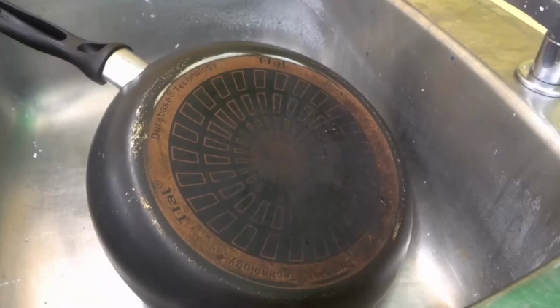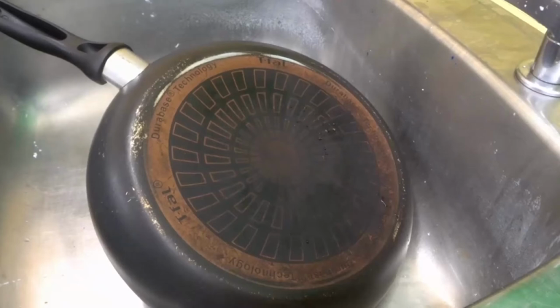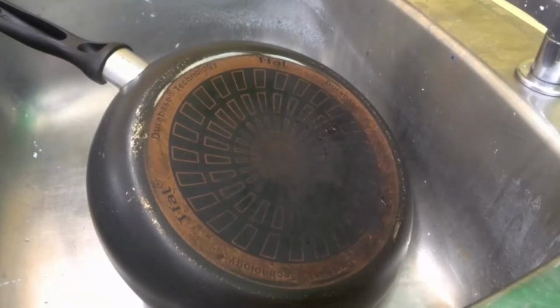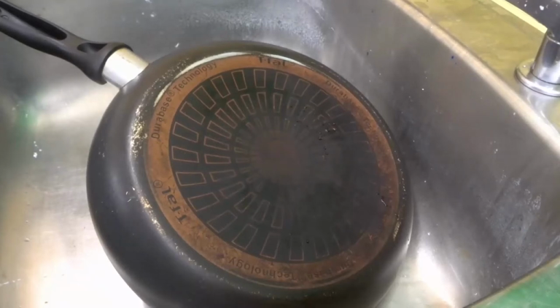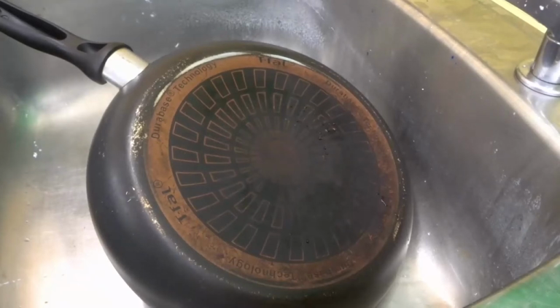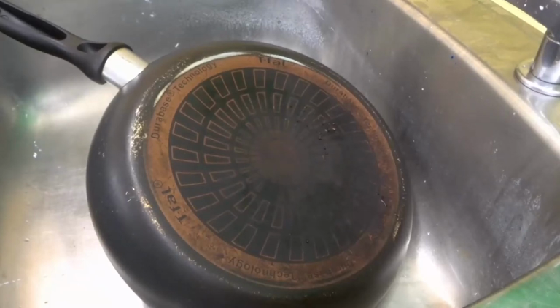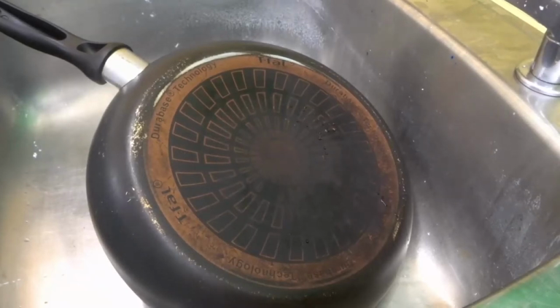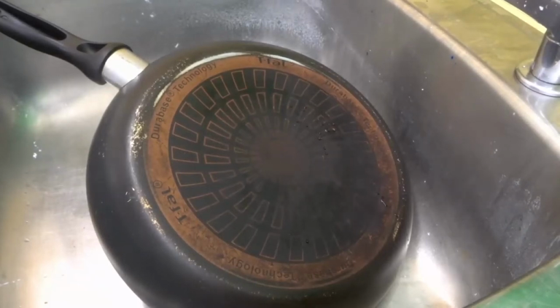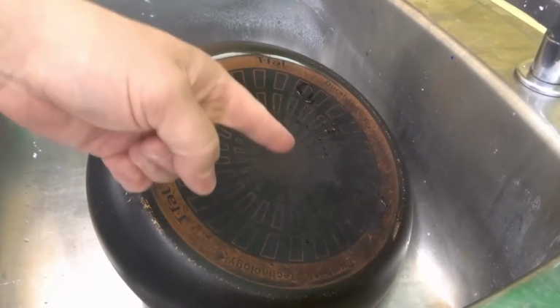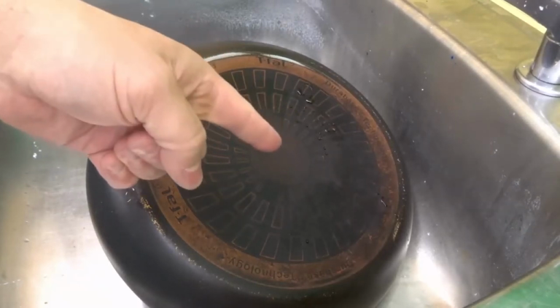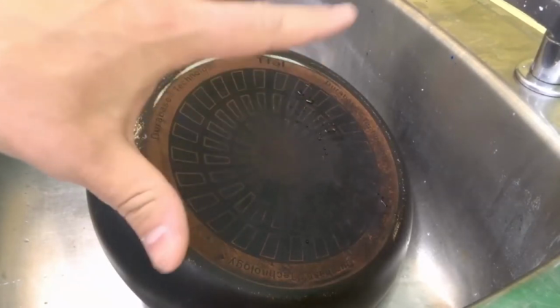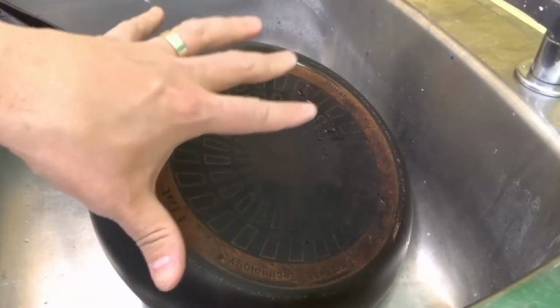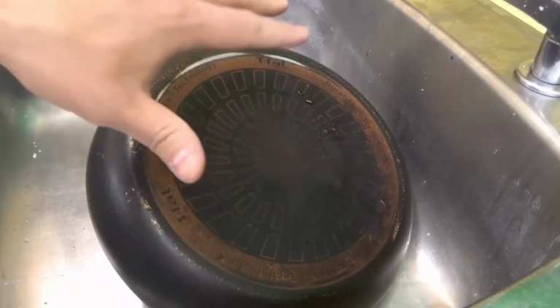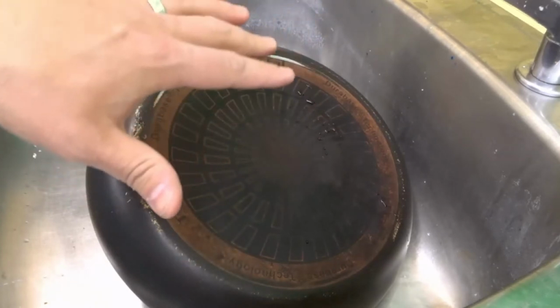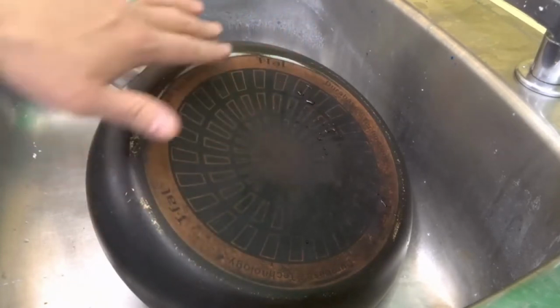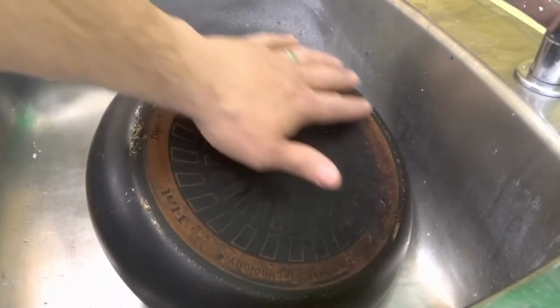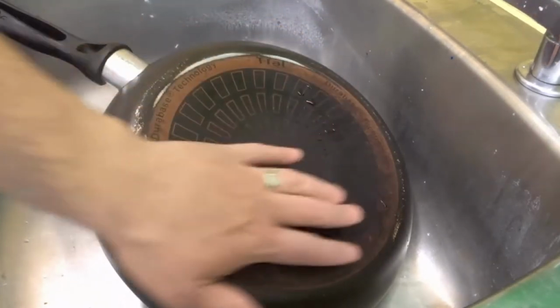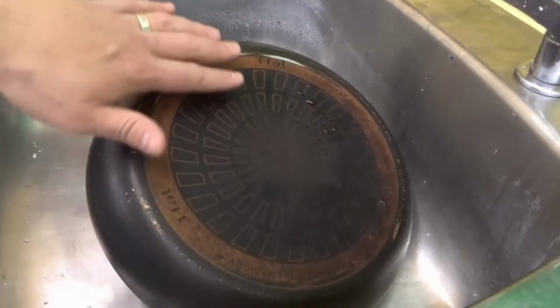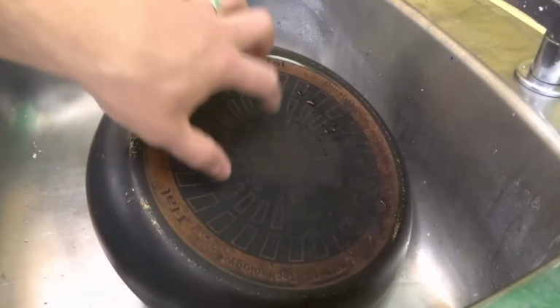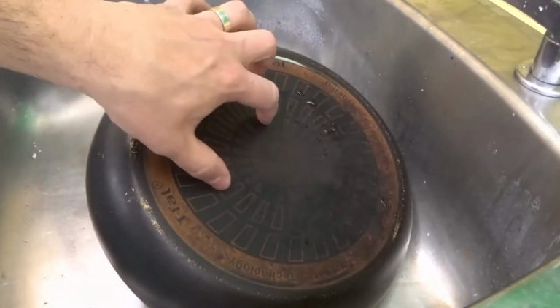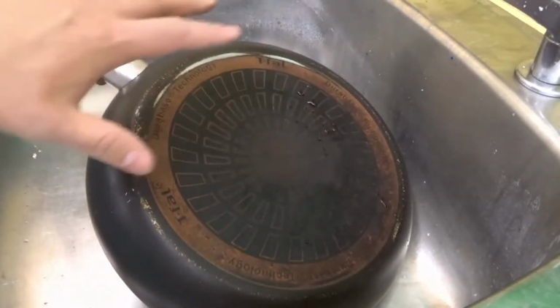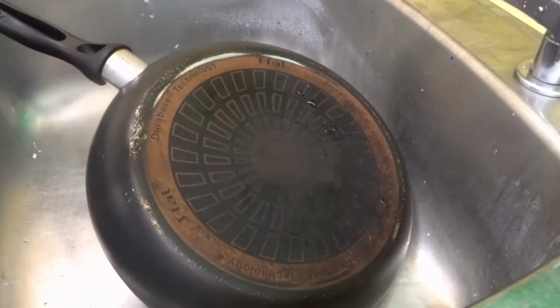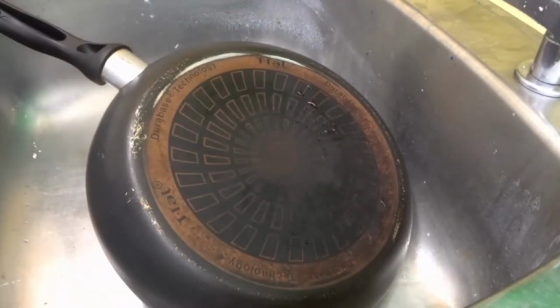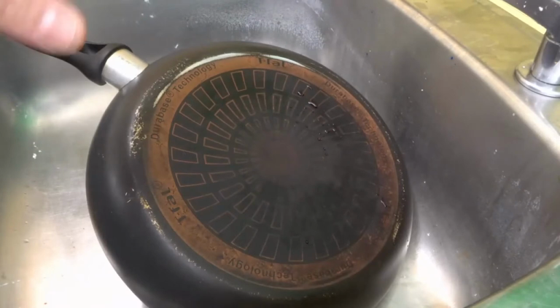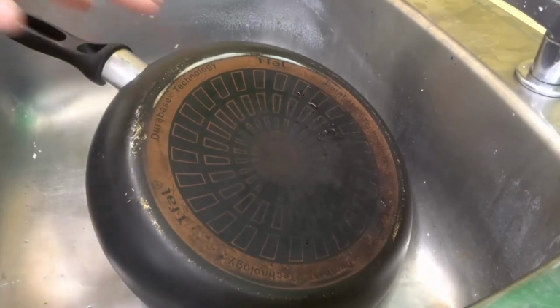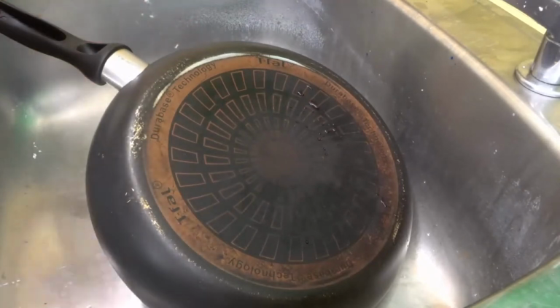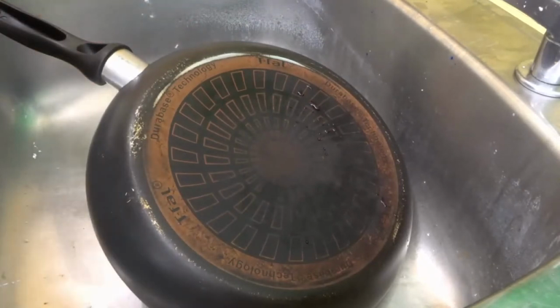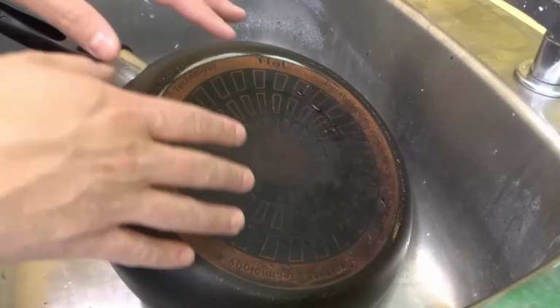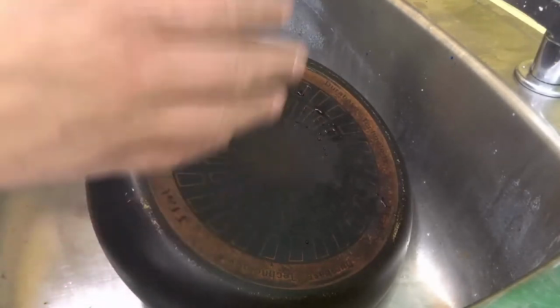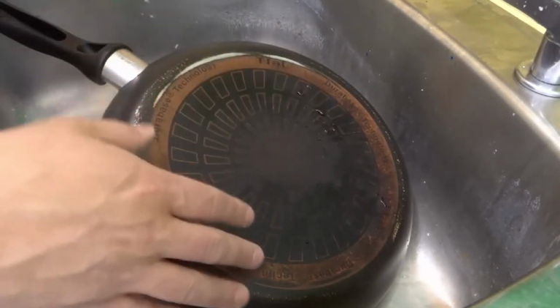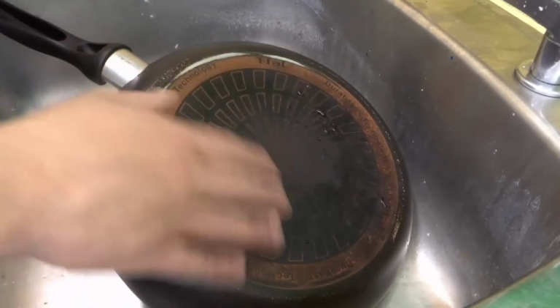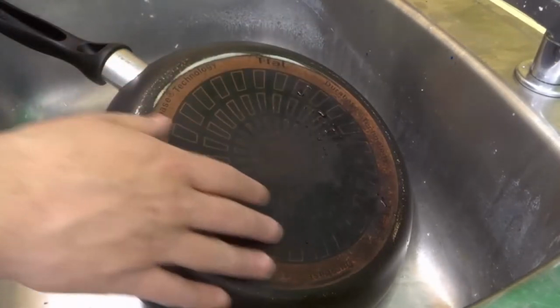Hey everybody. I'm here today to show you and tell you how to clean the bottom of a pot or pan. This will be a super easy tutorial, but also a full tutorial. So let's get right into the video.